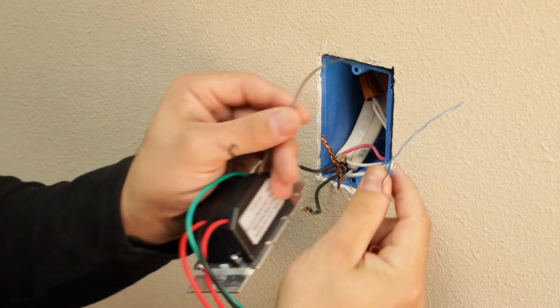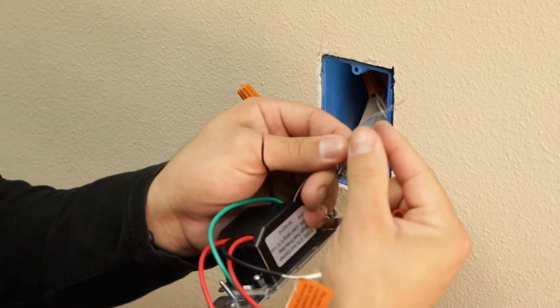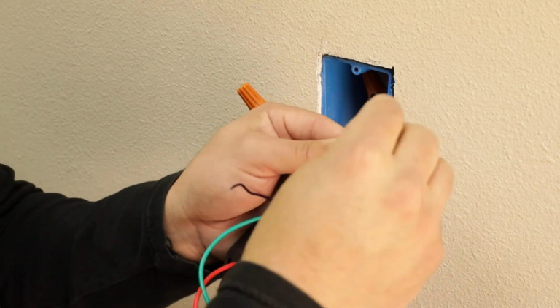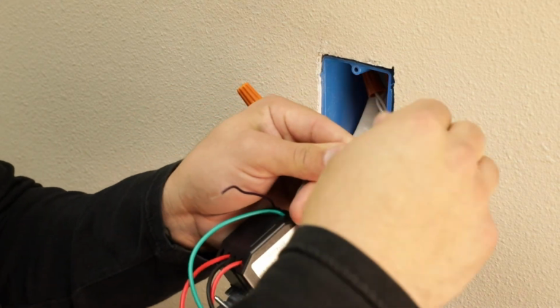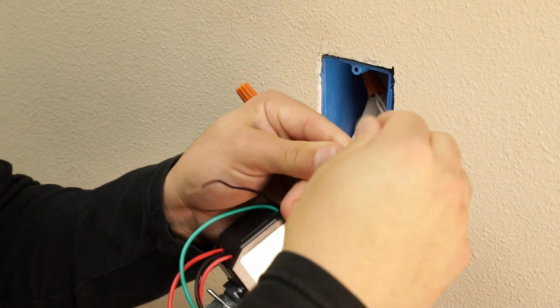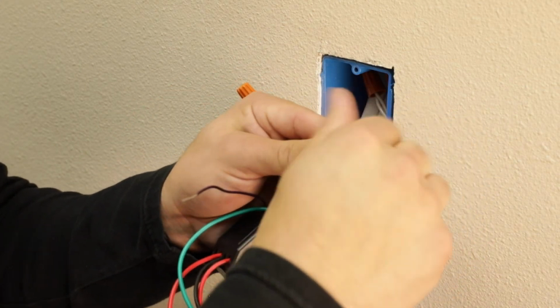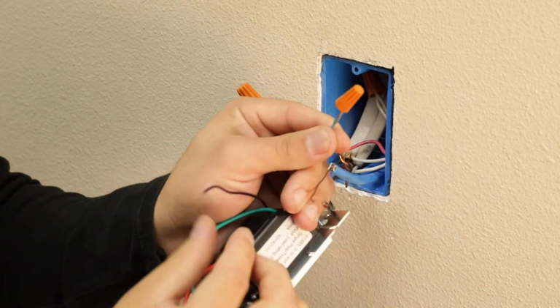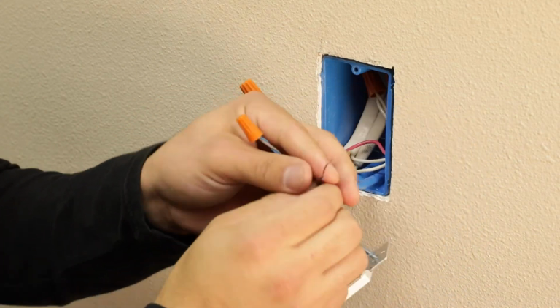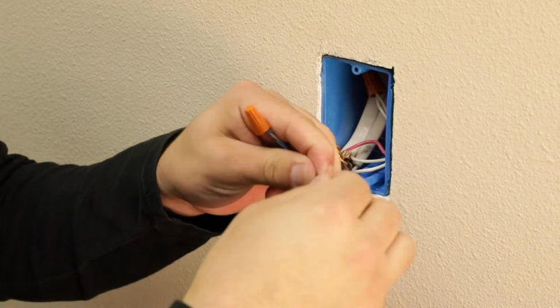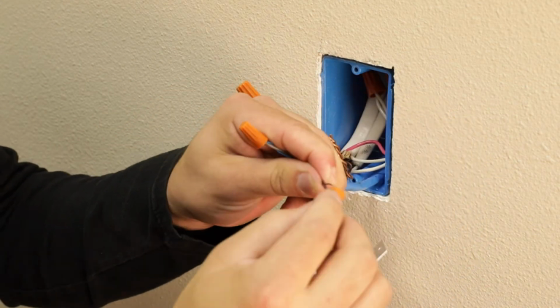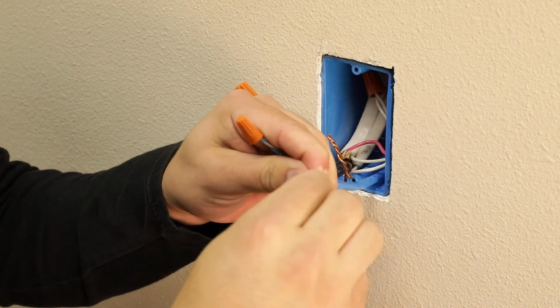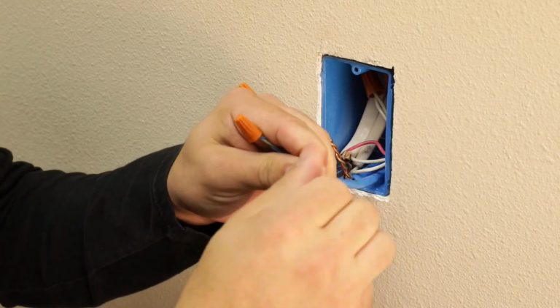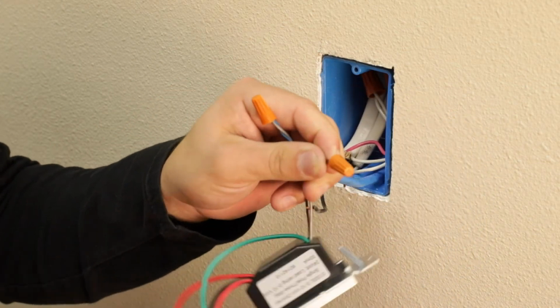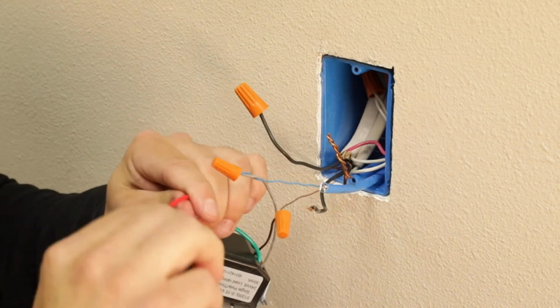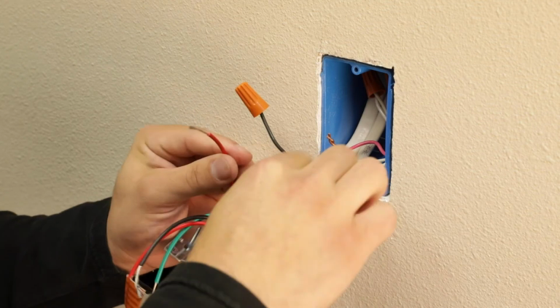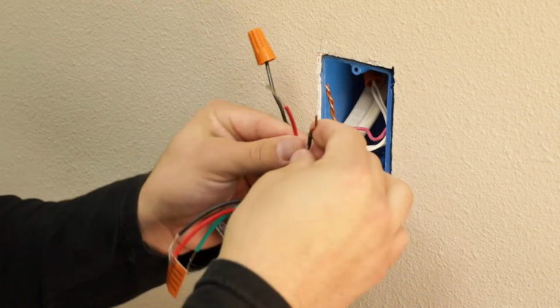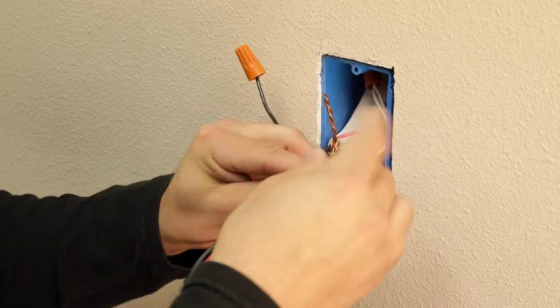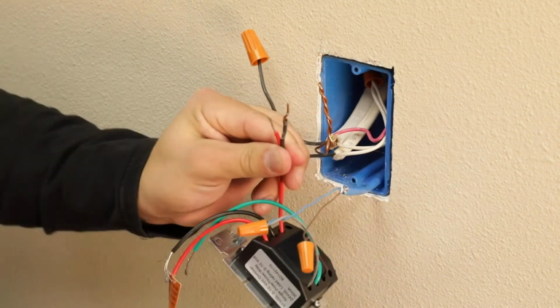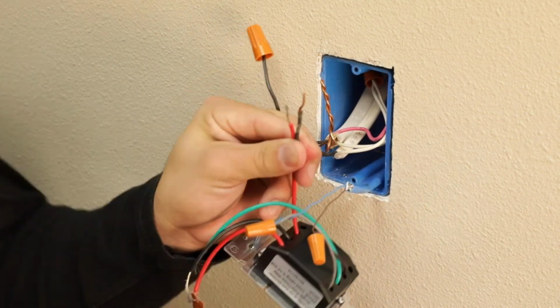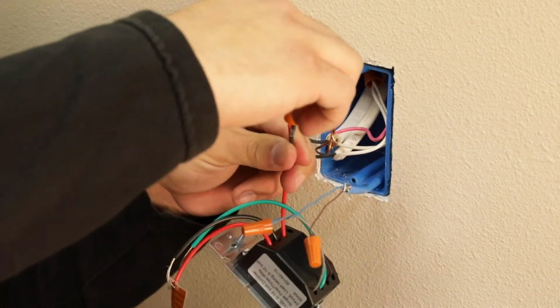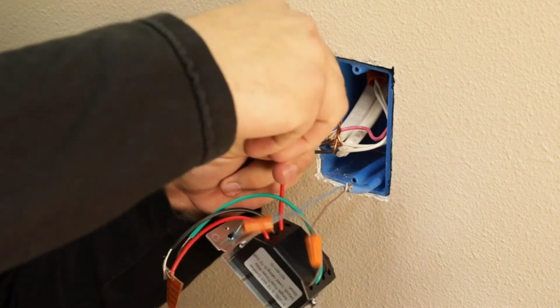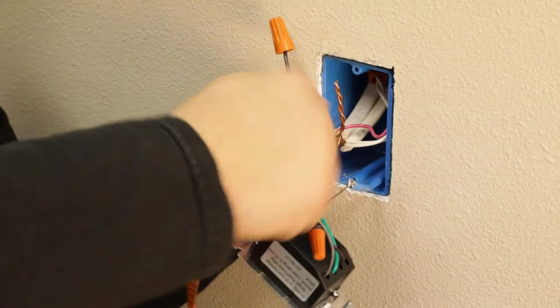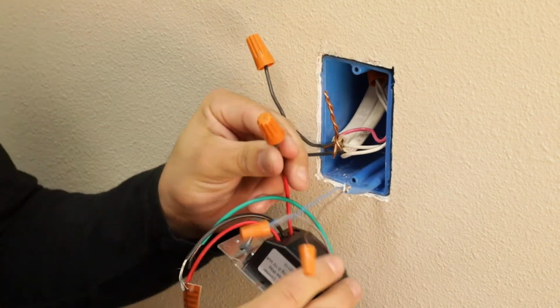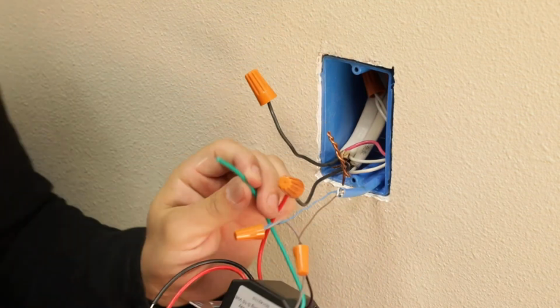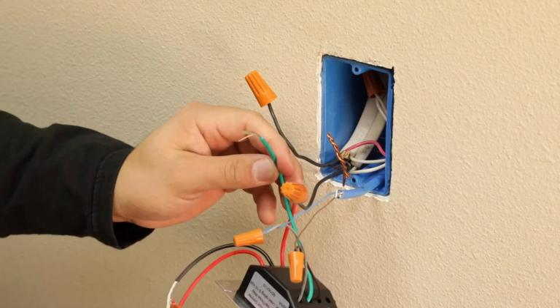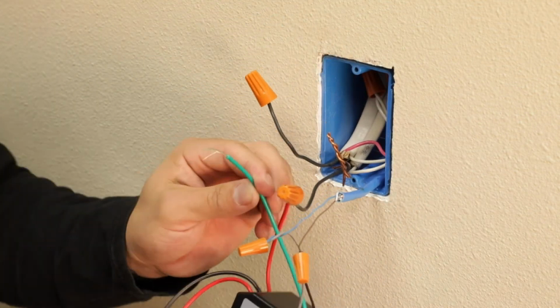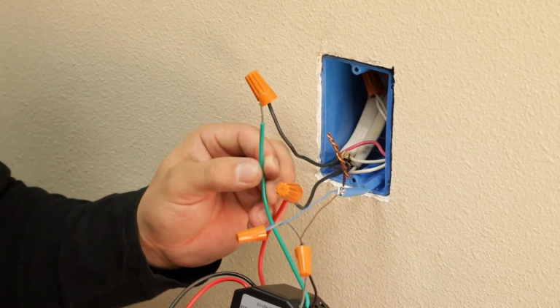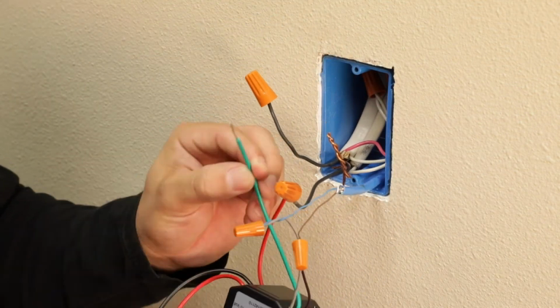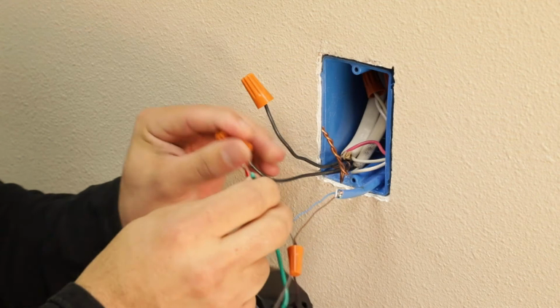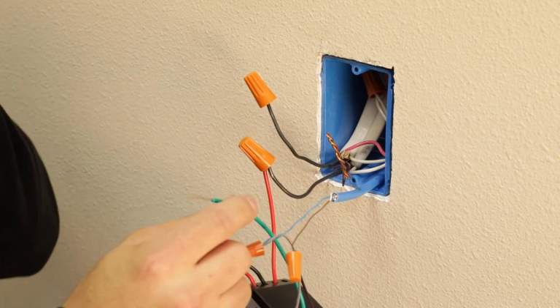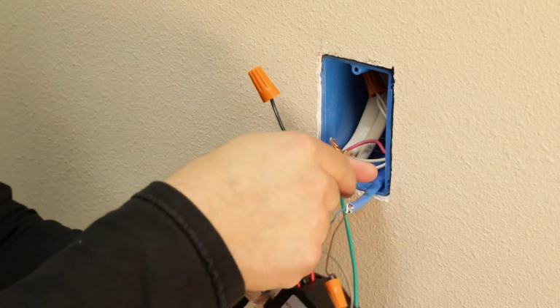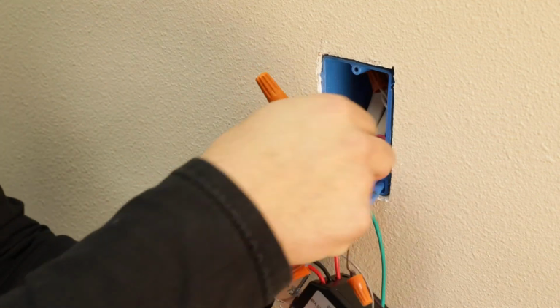First, connect the Cat5 wiring to the low voltage dimming wires on the device. Next, attach the ground wire from the box to the ground wire on the device. Then, do the same for the load and line wires.